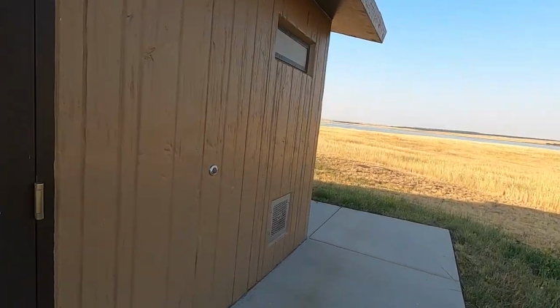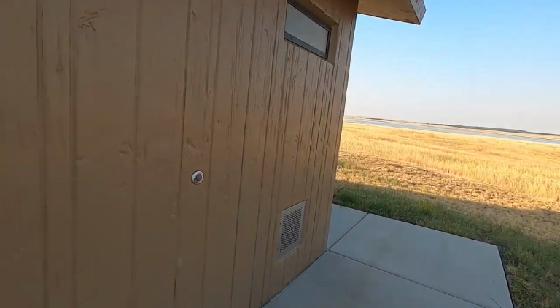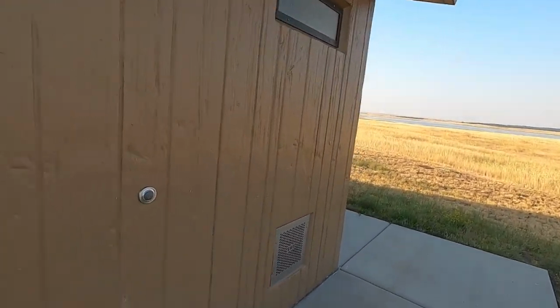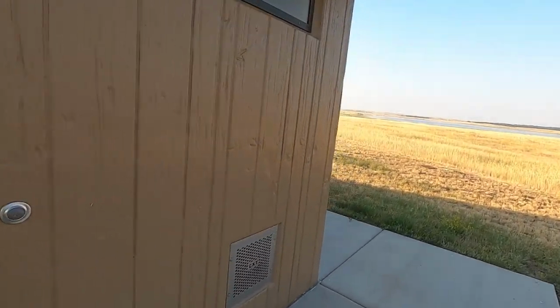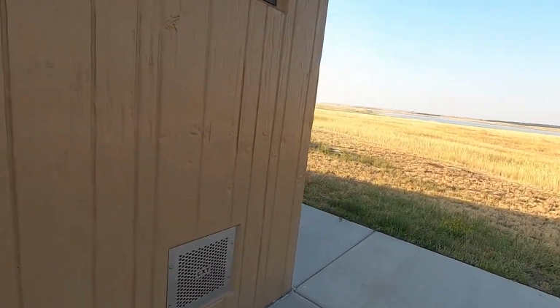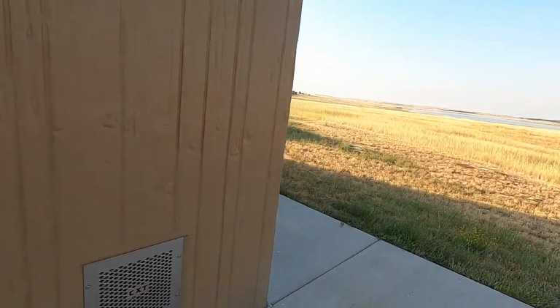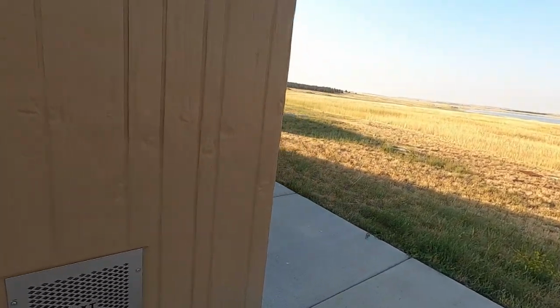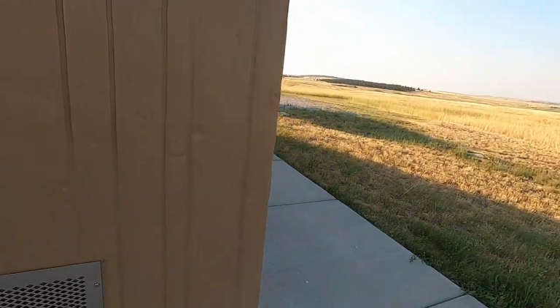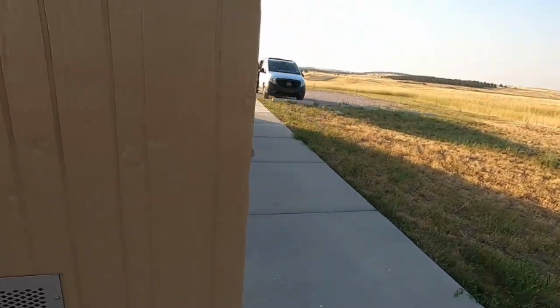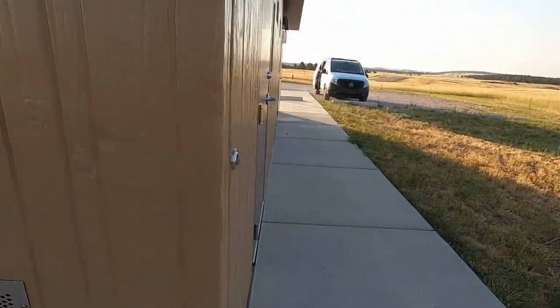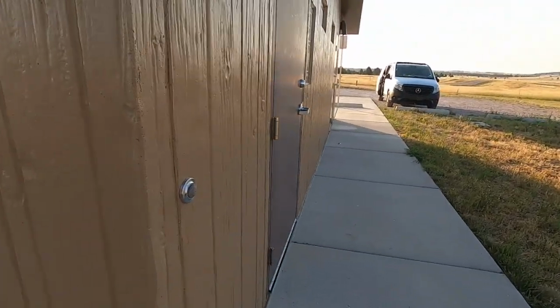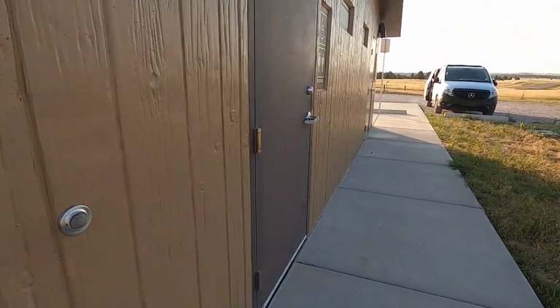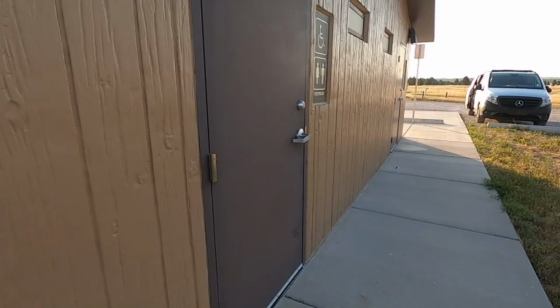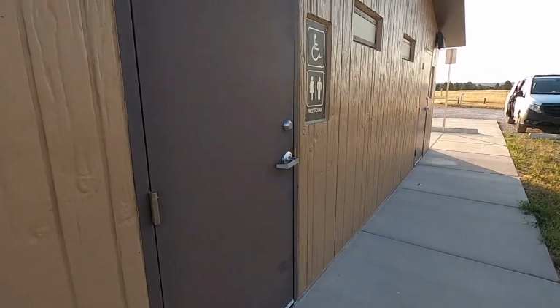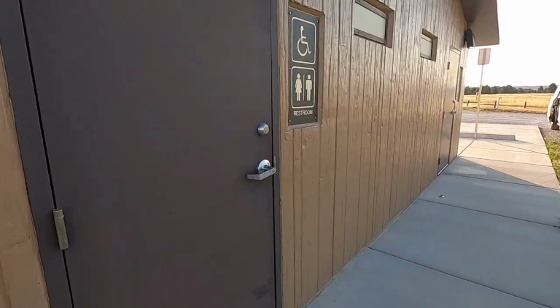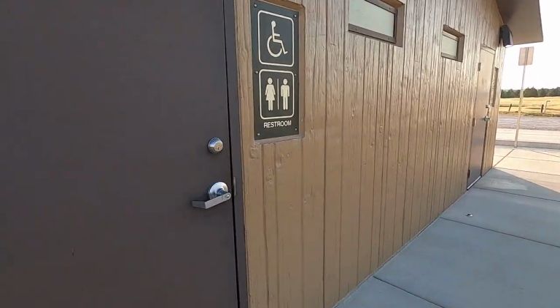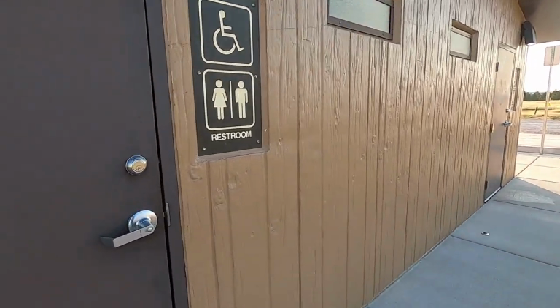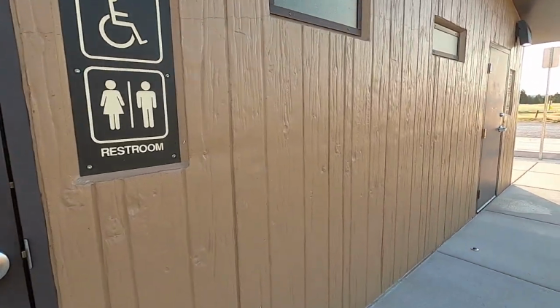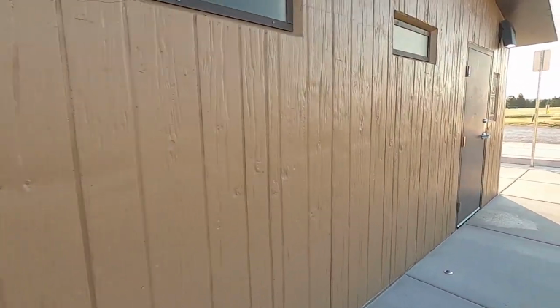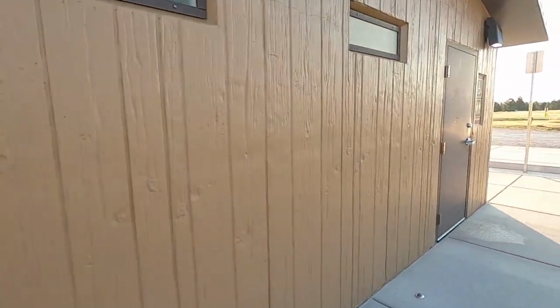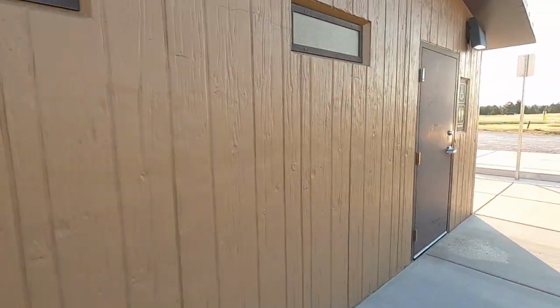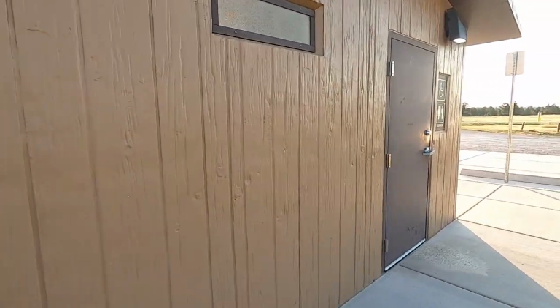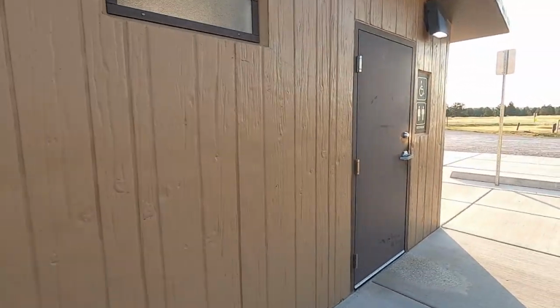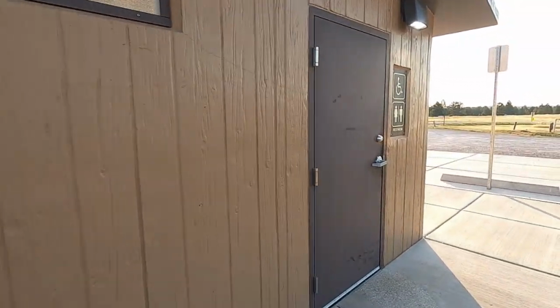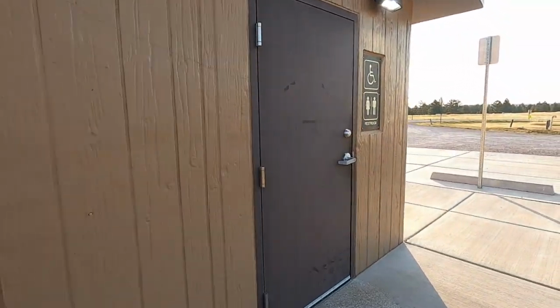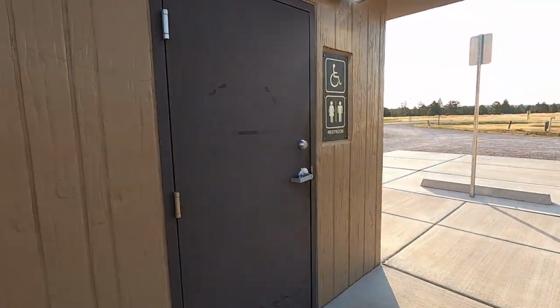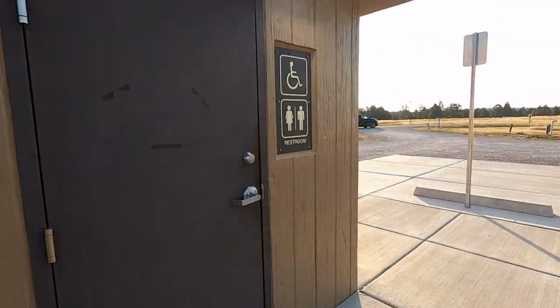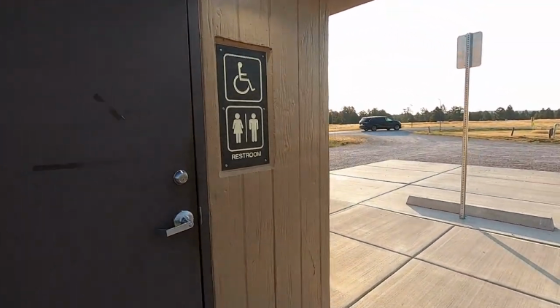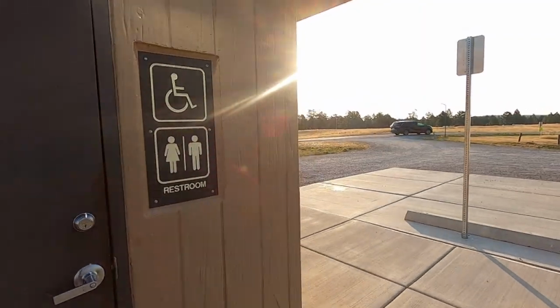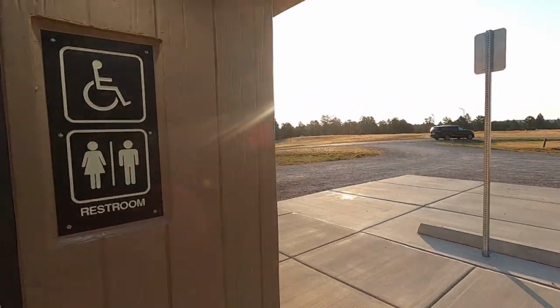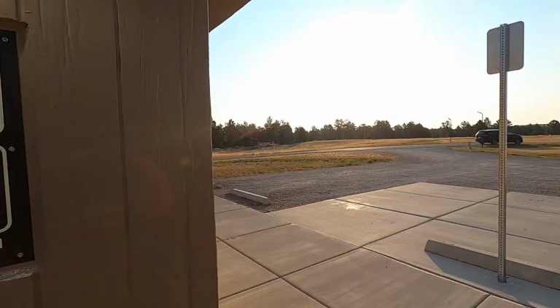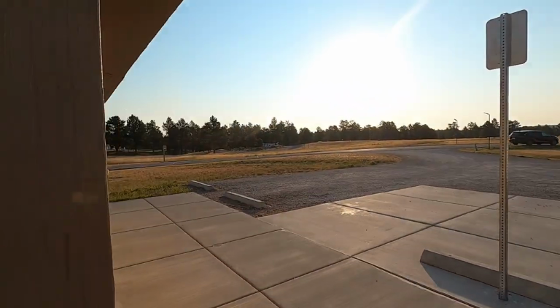Up here in the bathrooms I don't see any water in this section. Let's see — two more bathrooms over here. All right, back to camp. See you in the morning.